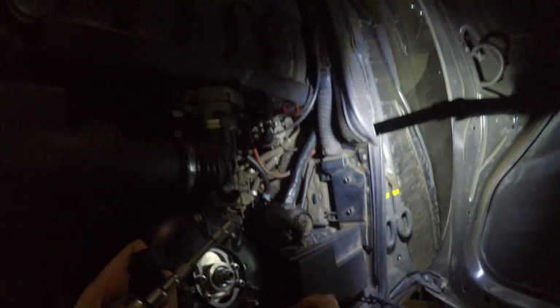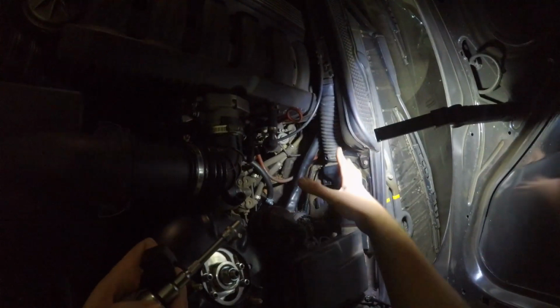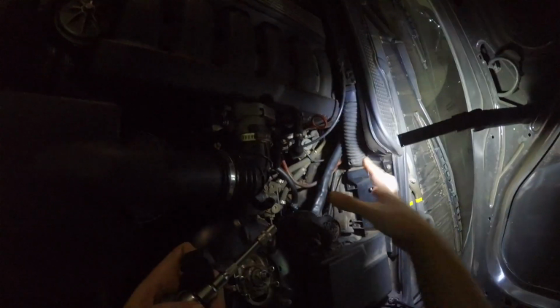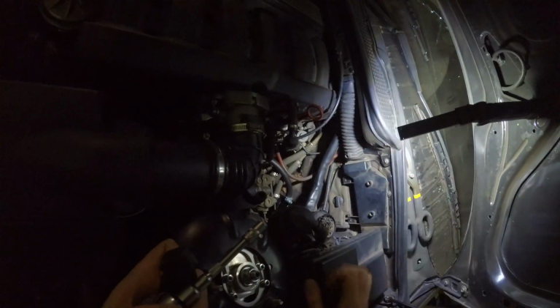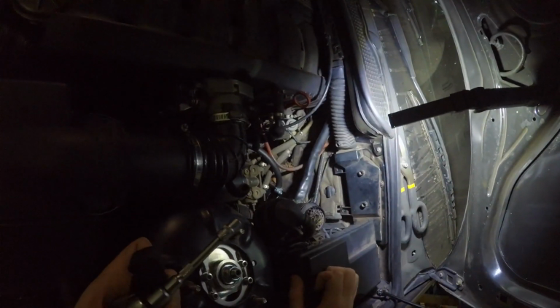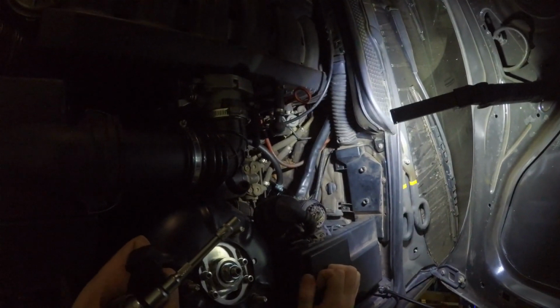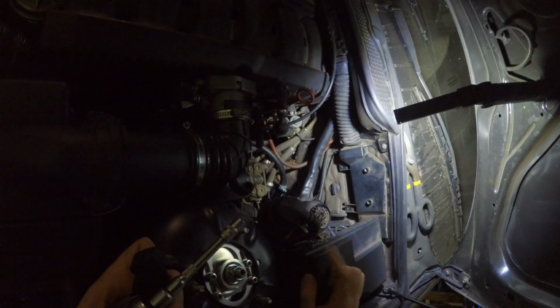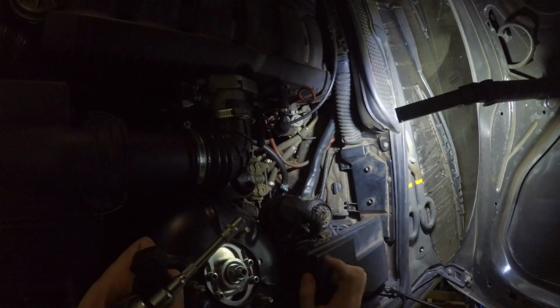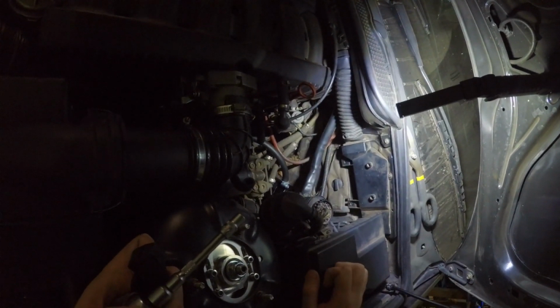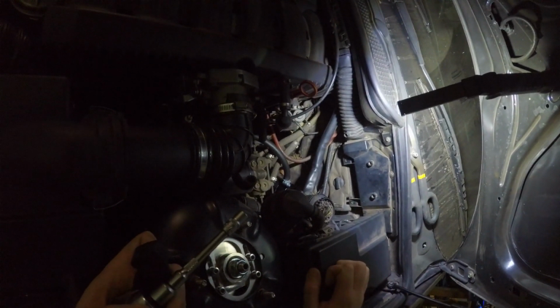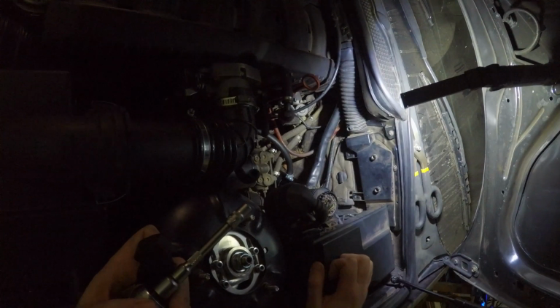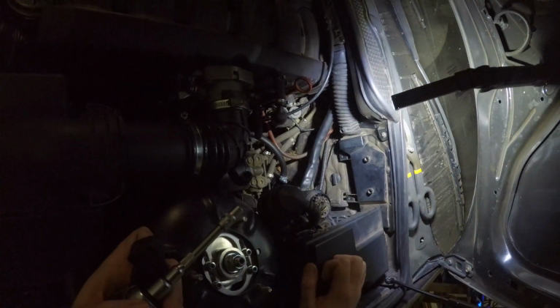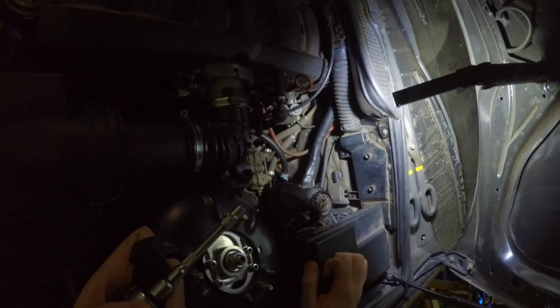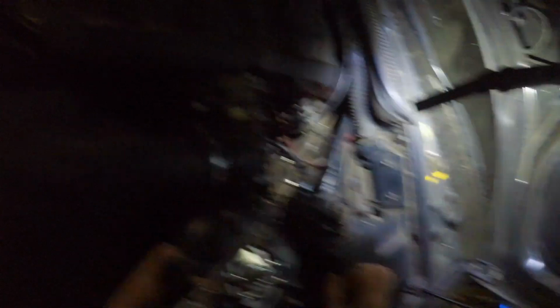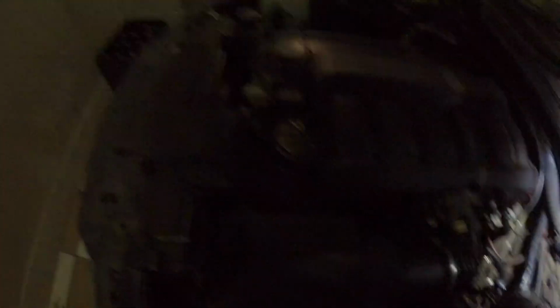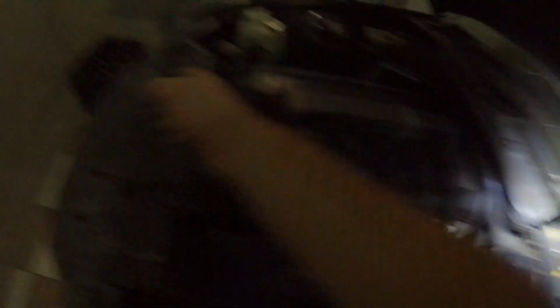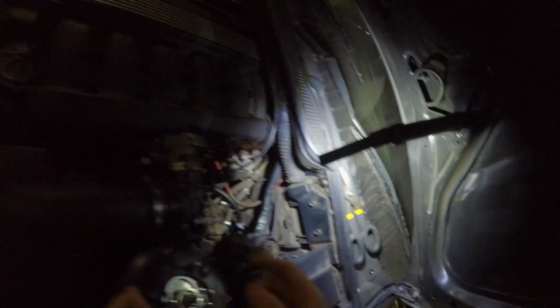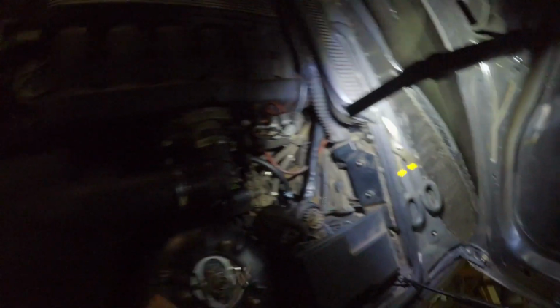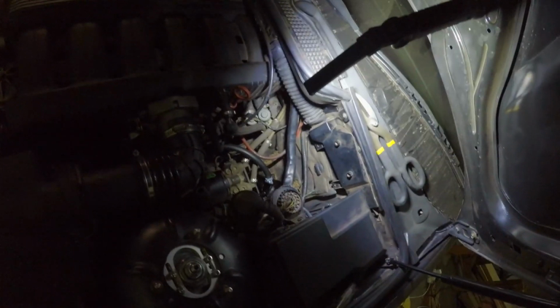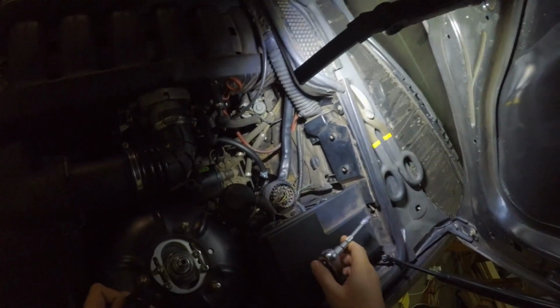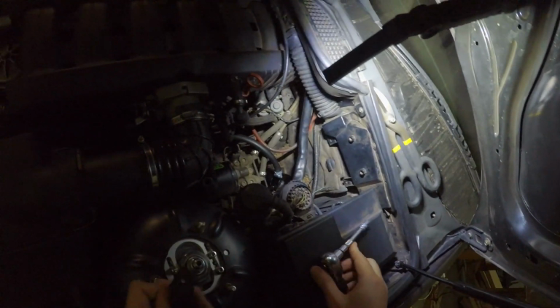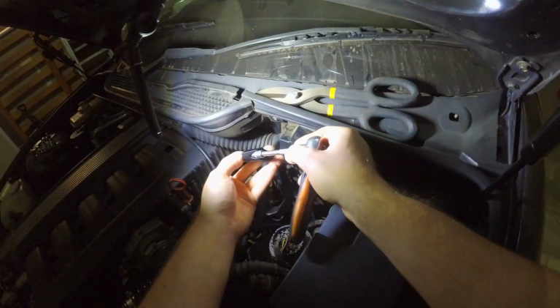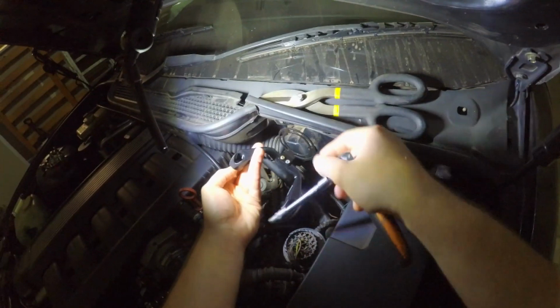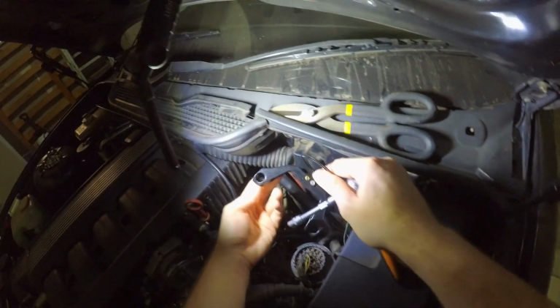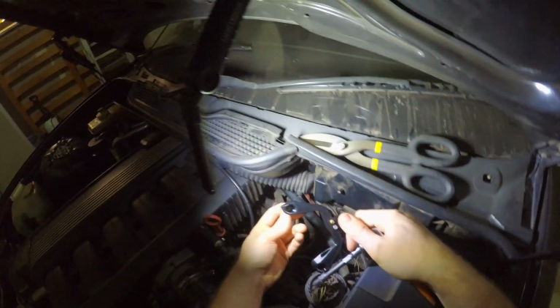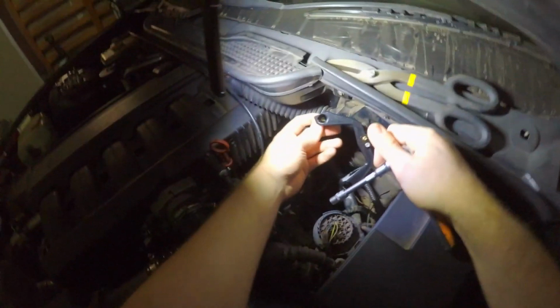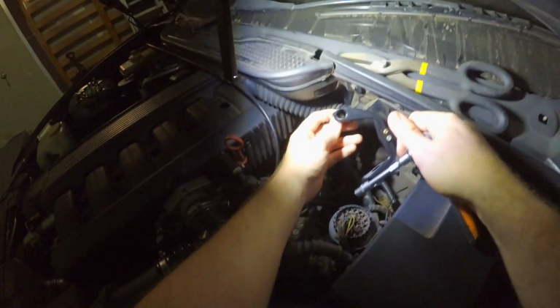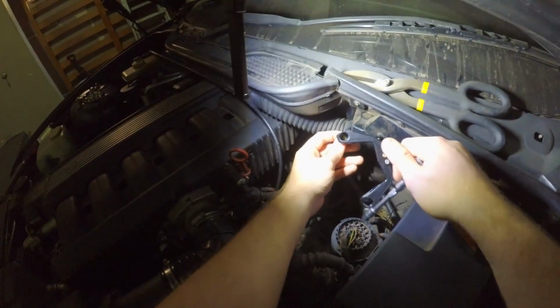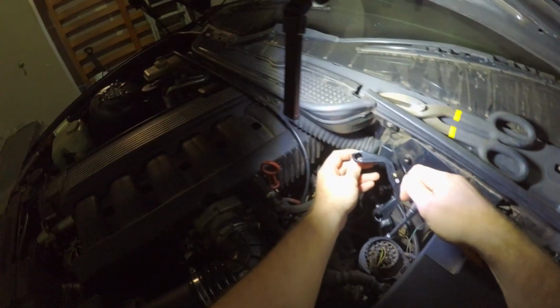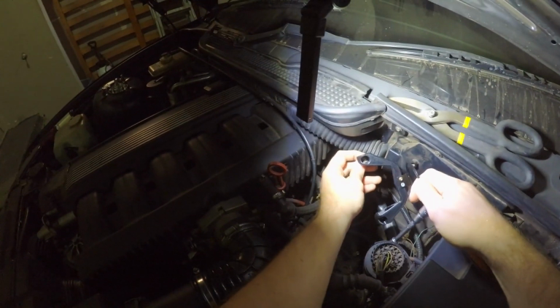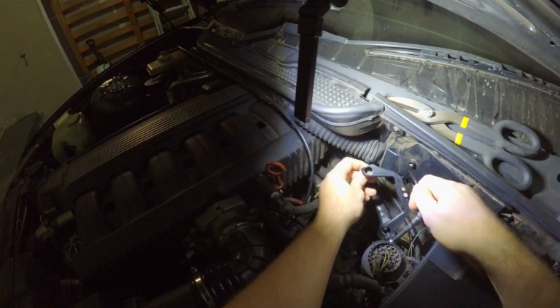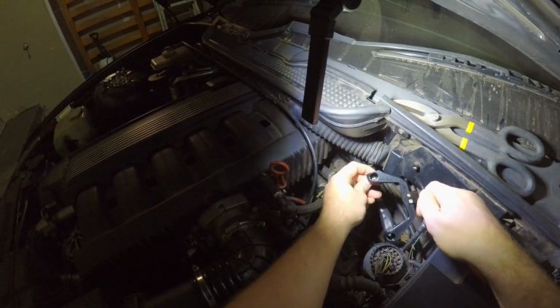M3 models have your overflow tank over here. For this install, take your screw, put it inside, and I've made the bracket just wide enough to fit.